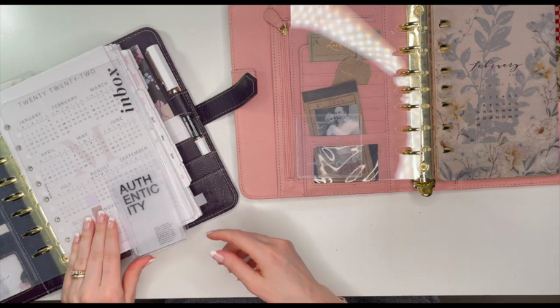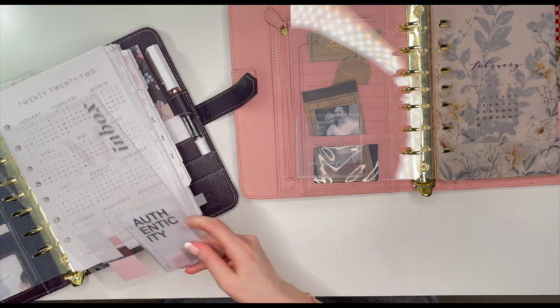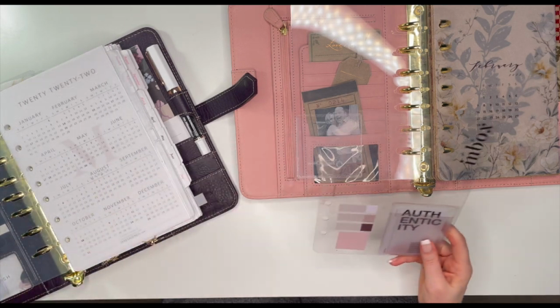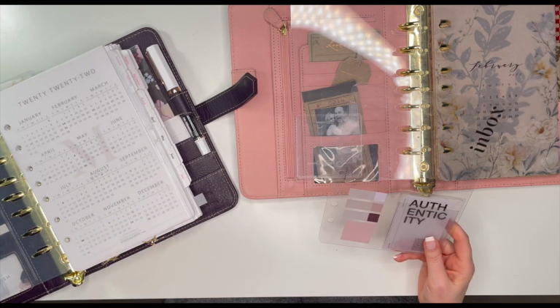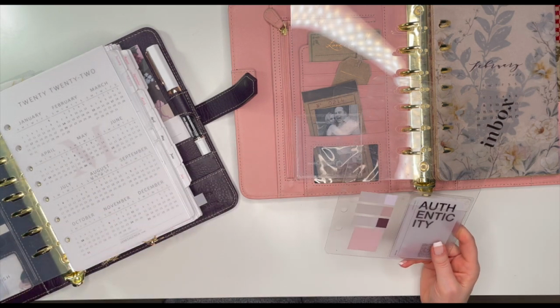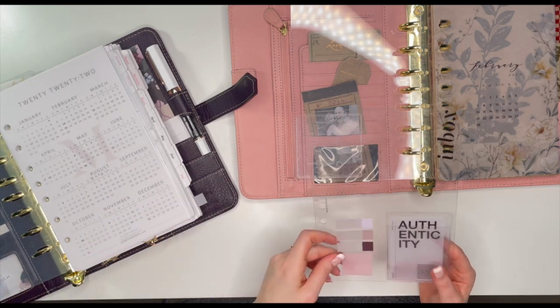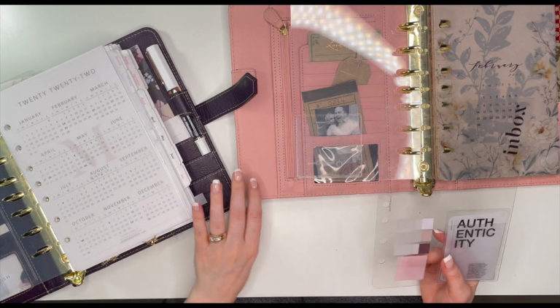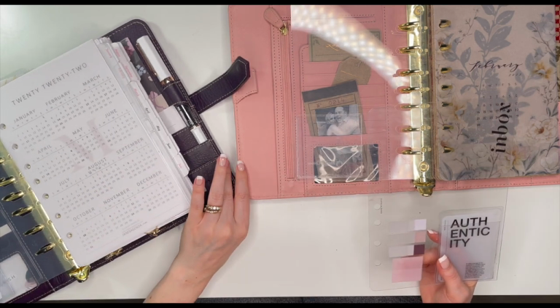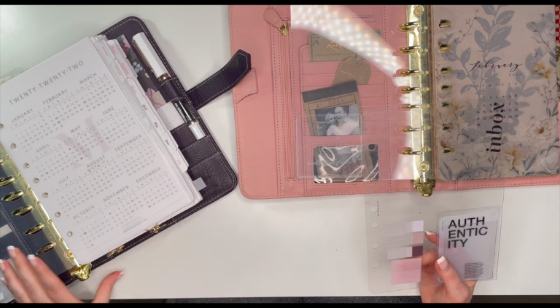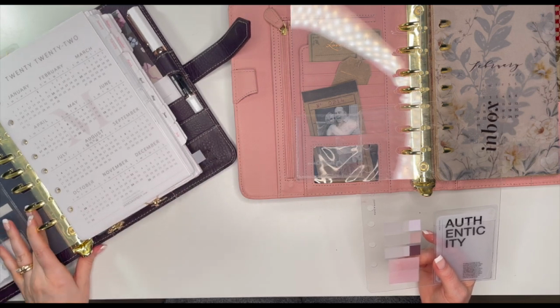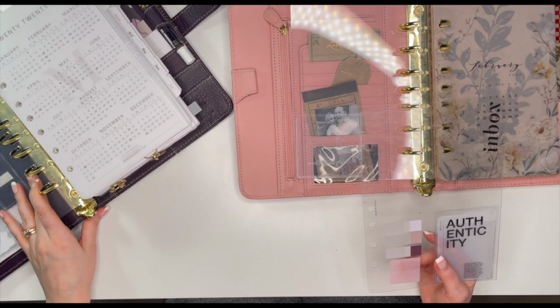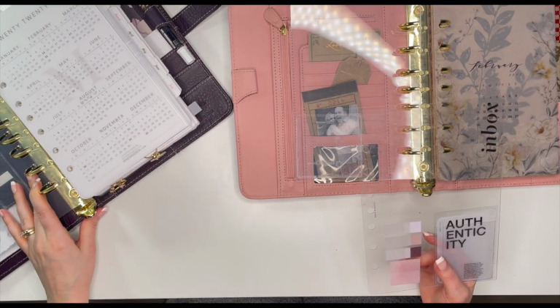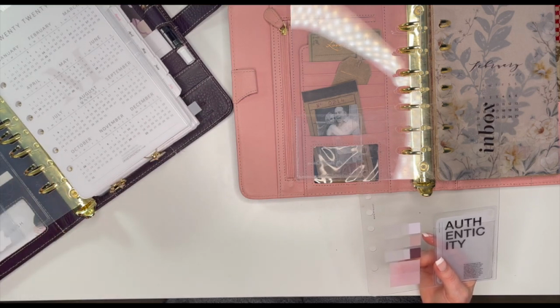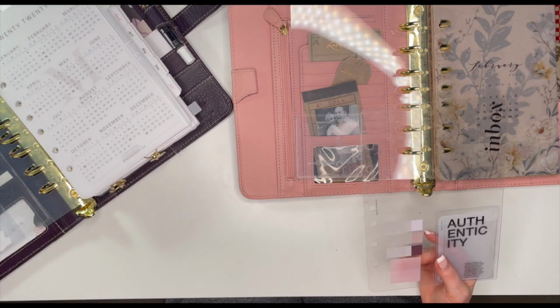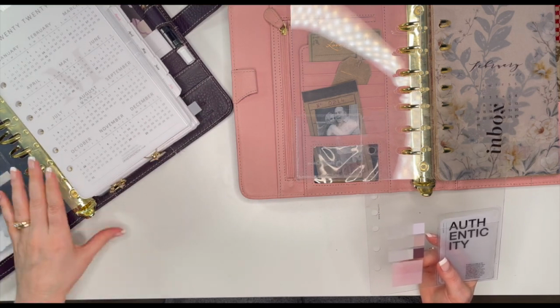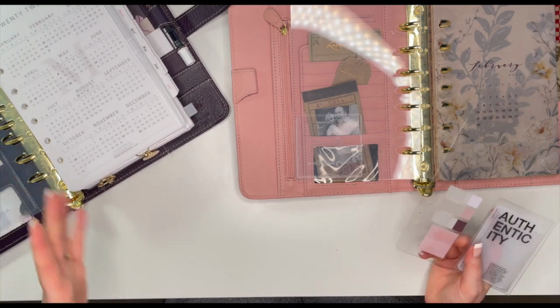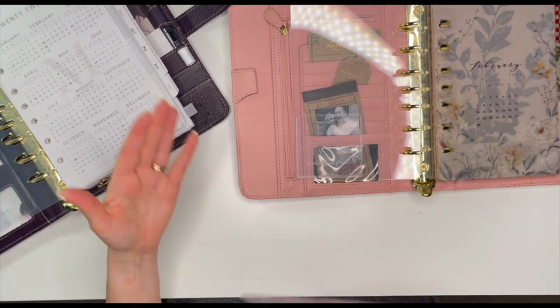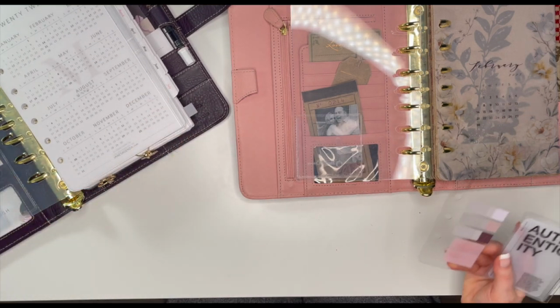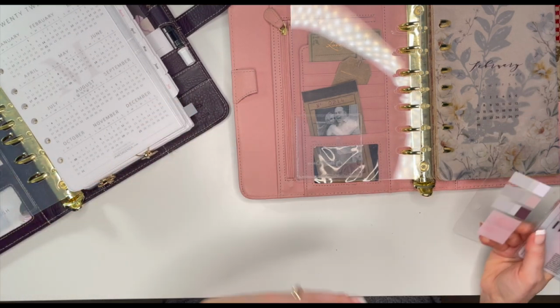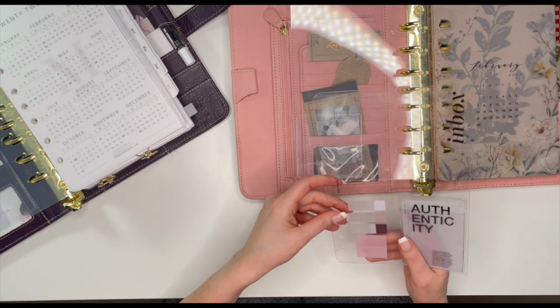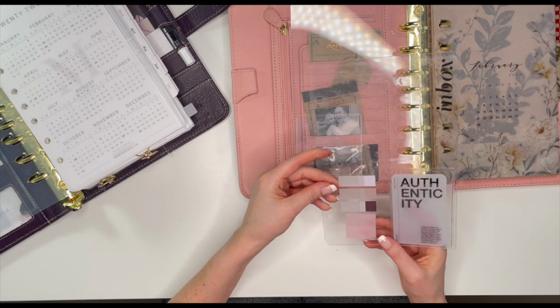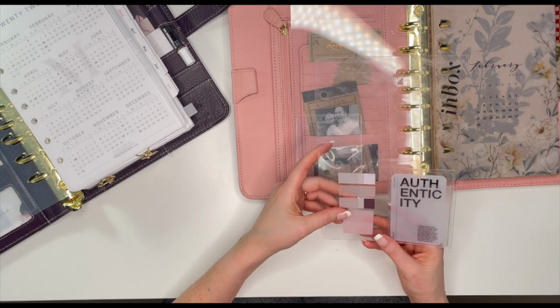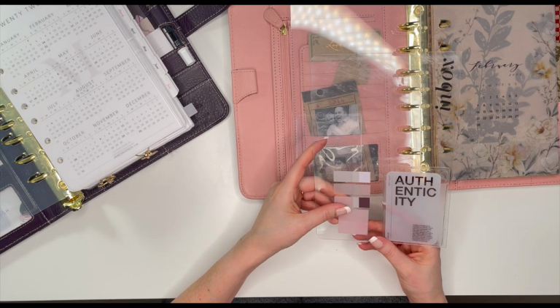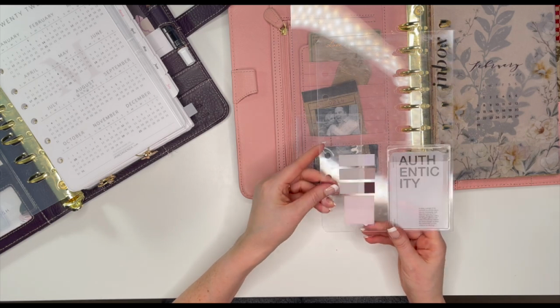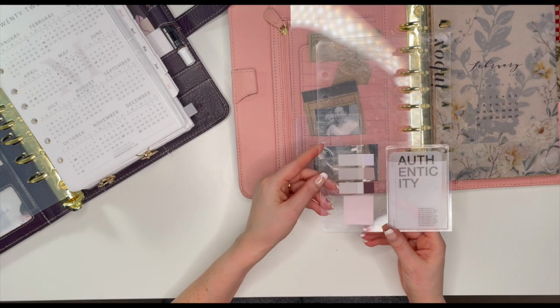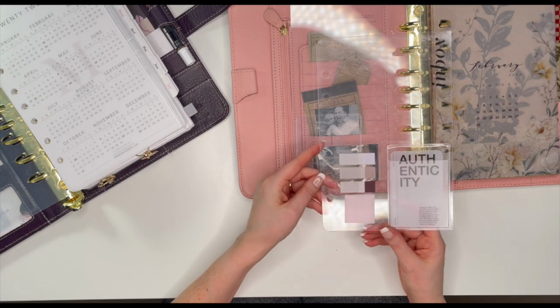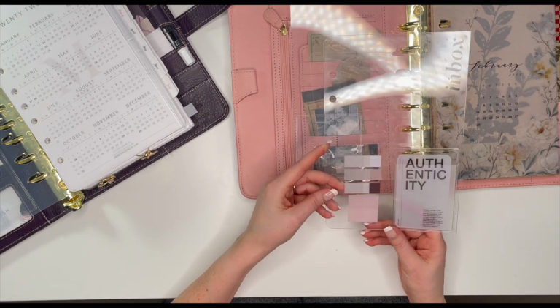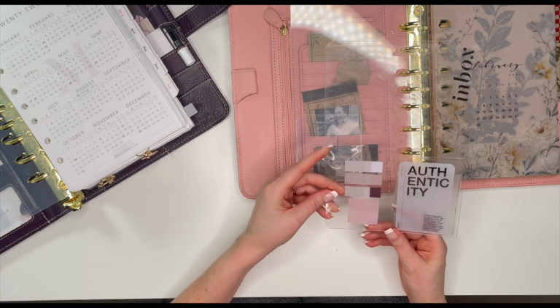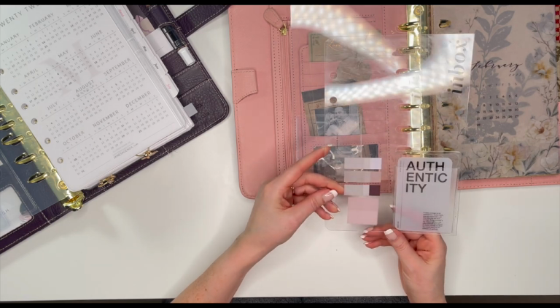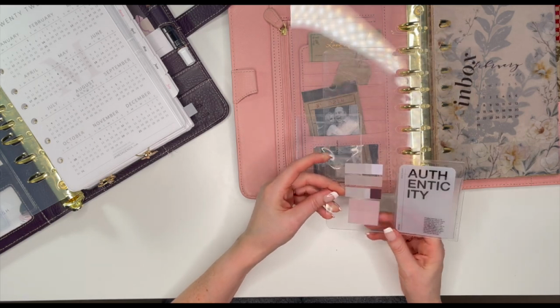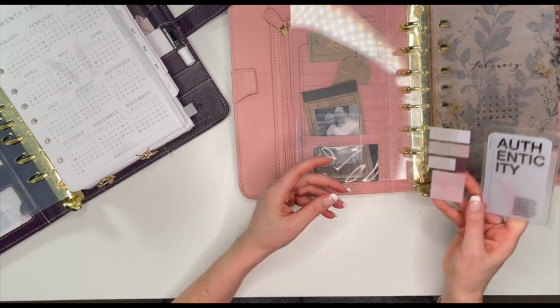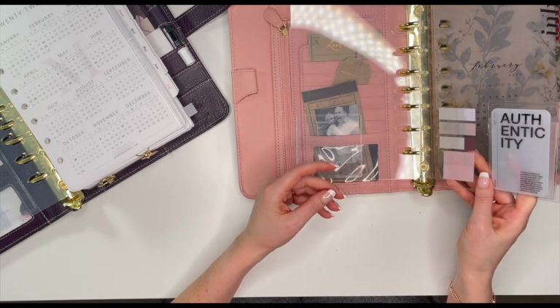I guess I can get rid of this card now, it is no longer January. Let's see how all of this looks — I'm going to speed this part up, I may bring you back here and there as I go, but for now I'm going to speed it up just to save time.